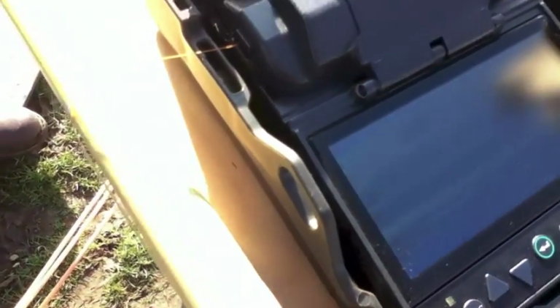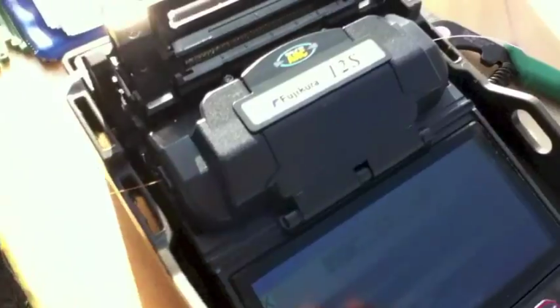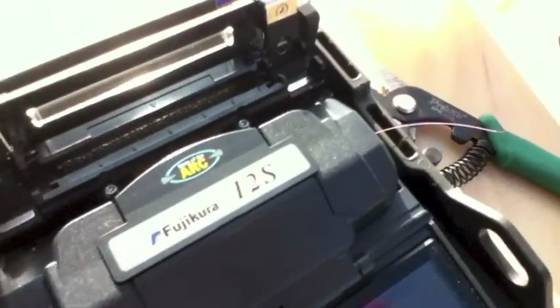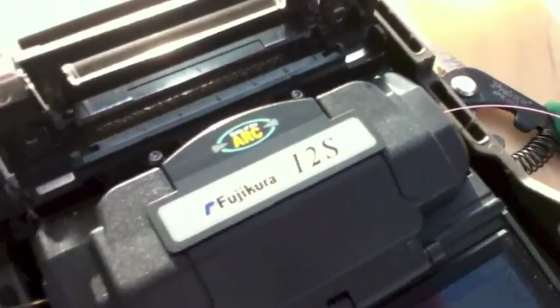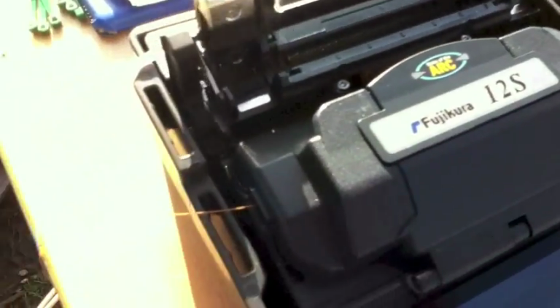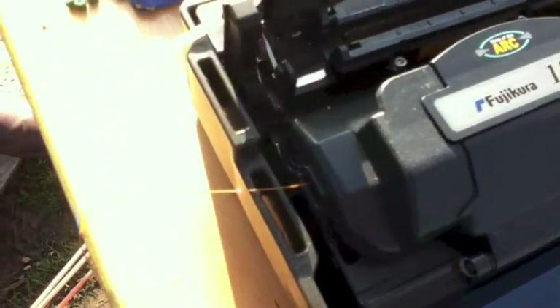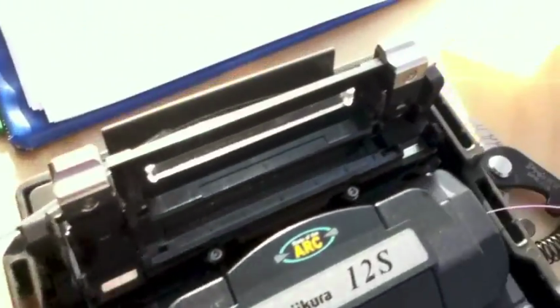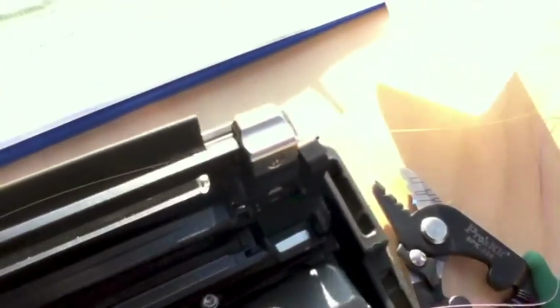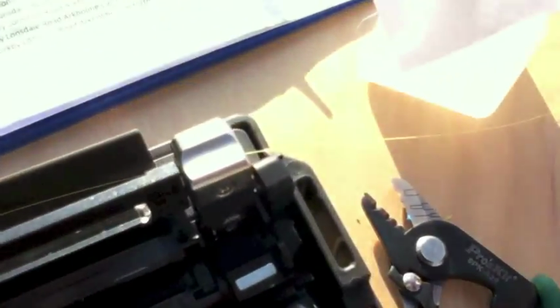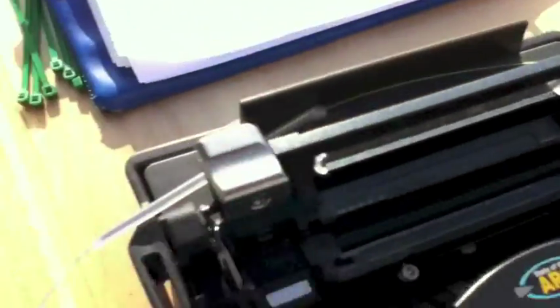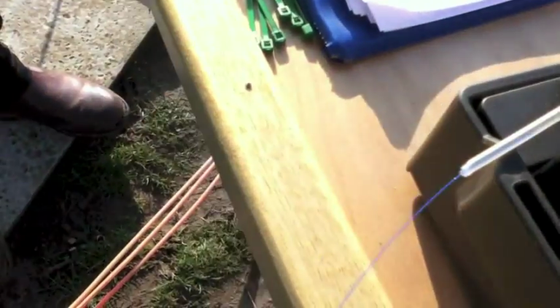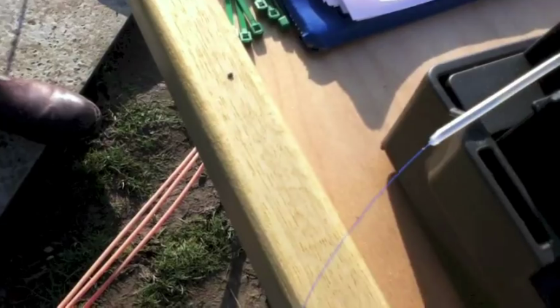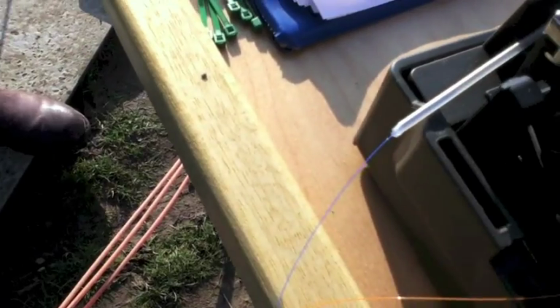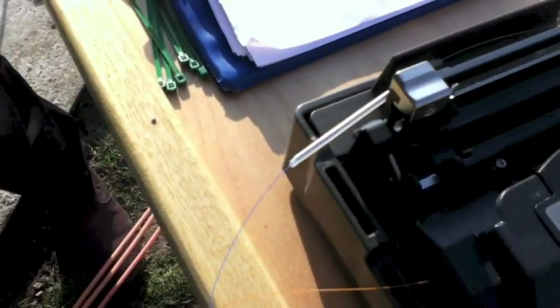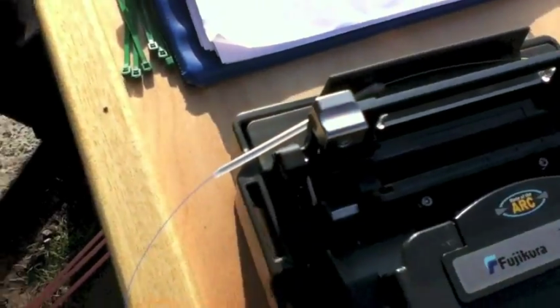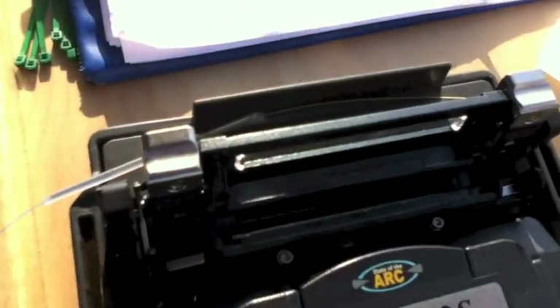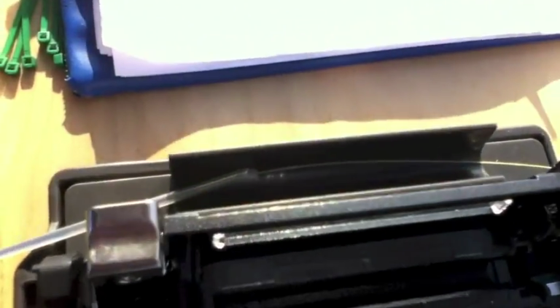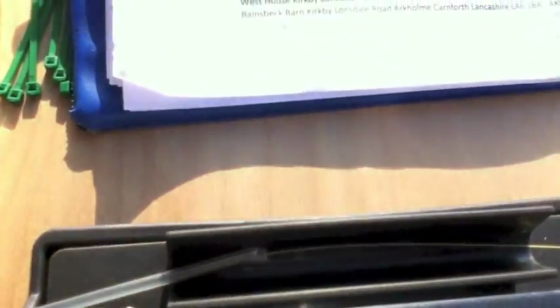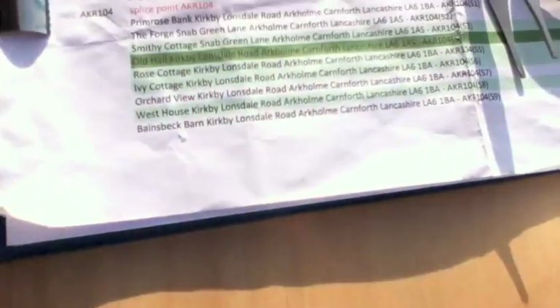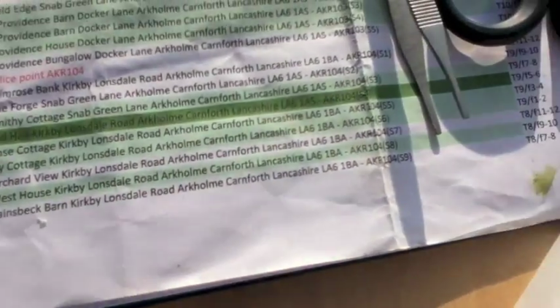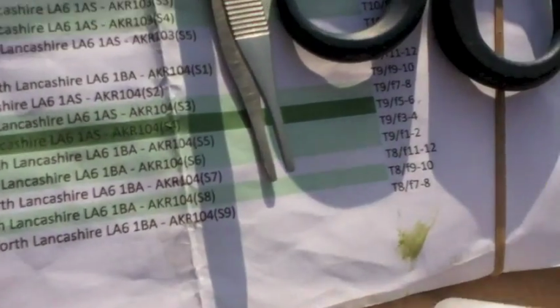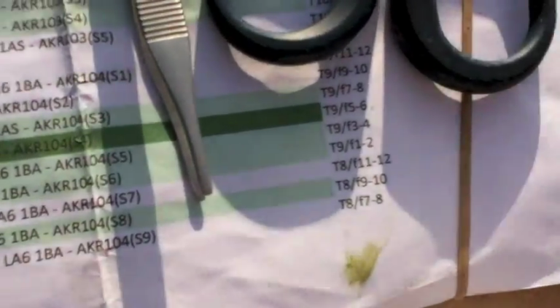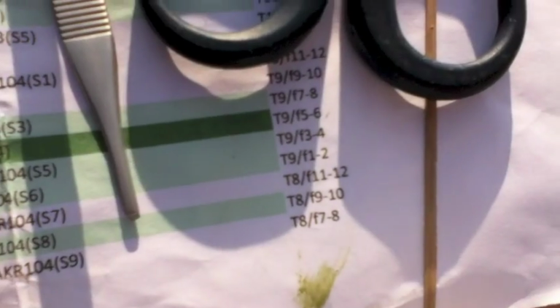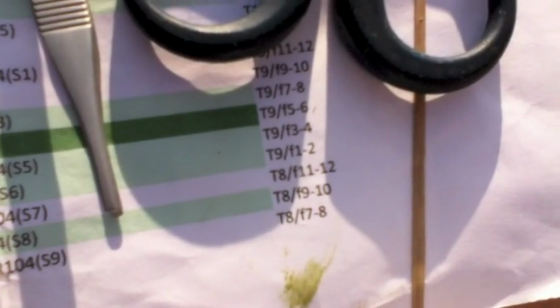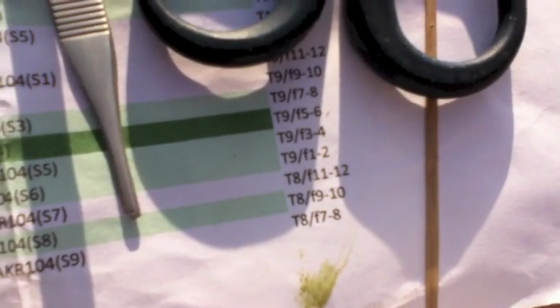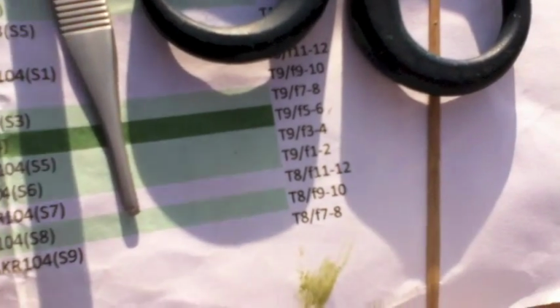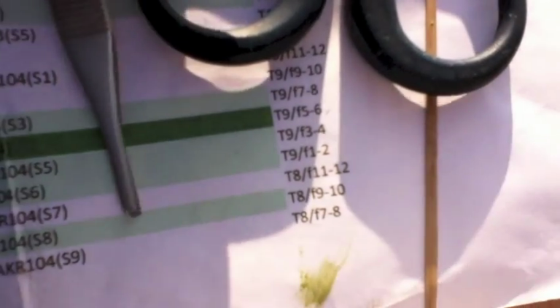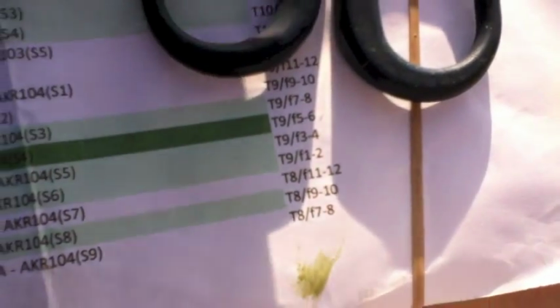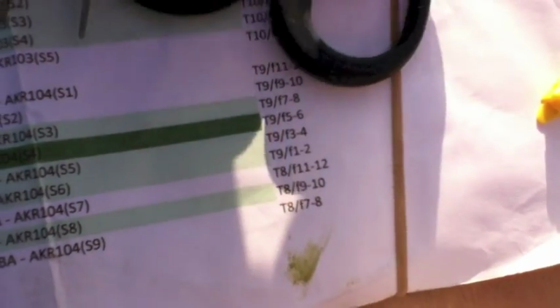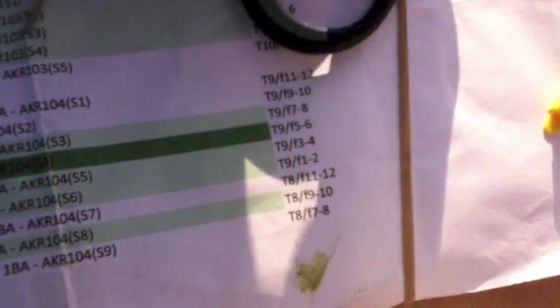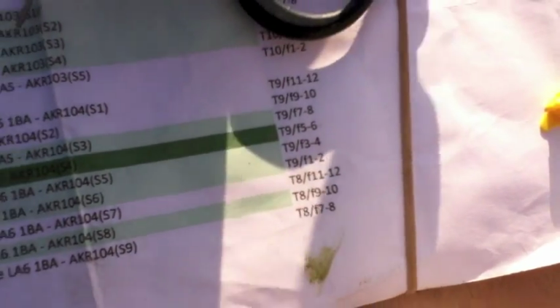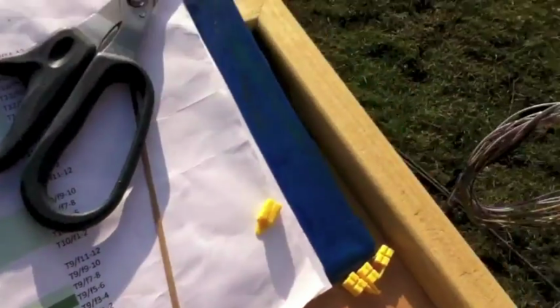So we fused the purple to the orange and the yellow to the blue, which is for Westhouse. And it's going on tube 8, fibres 9 and 10.